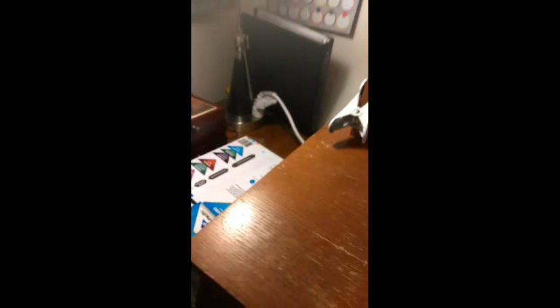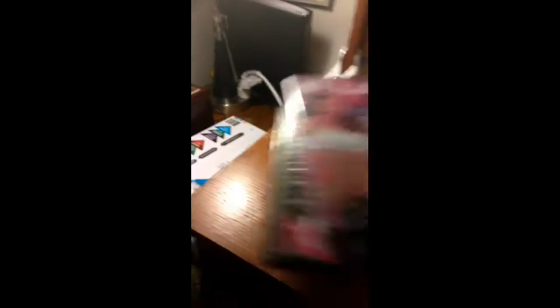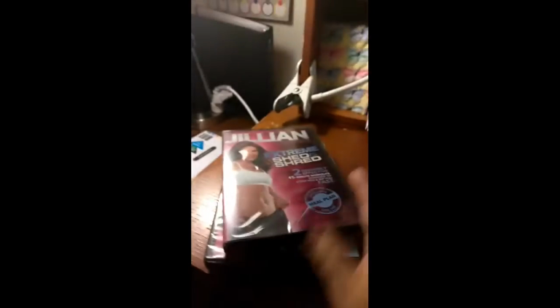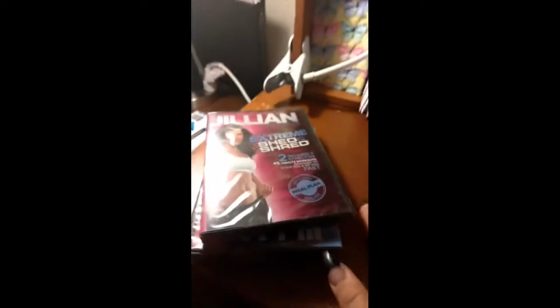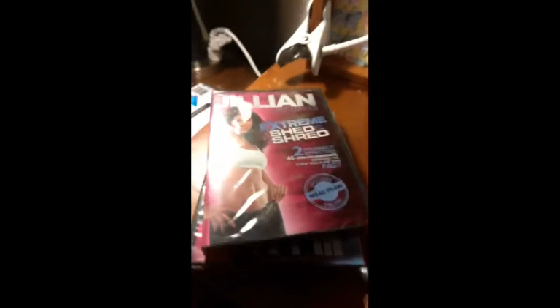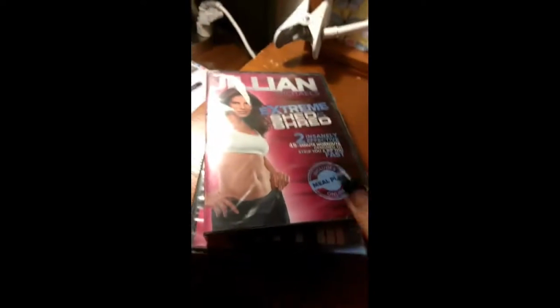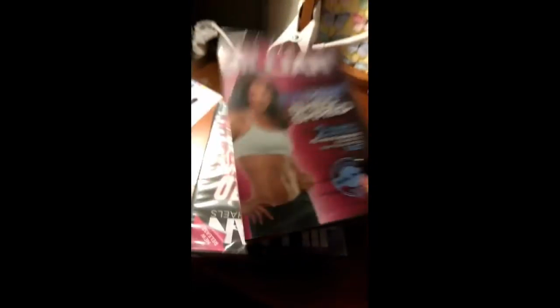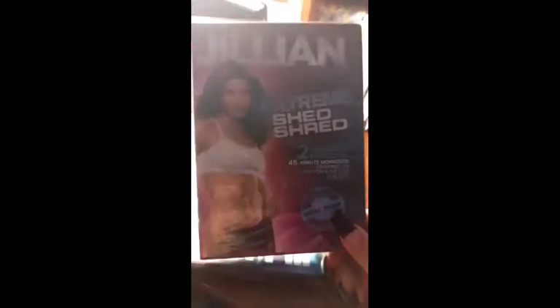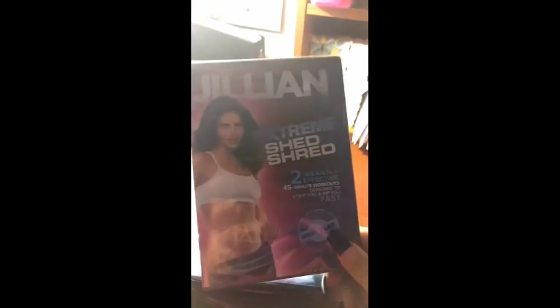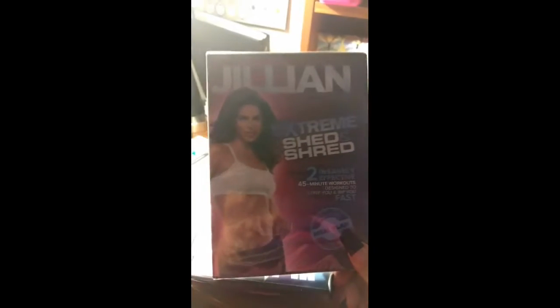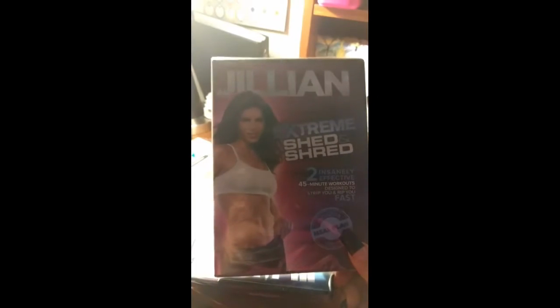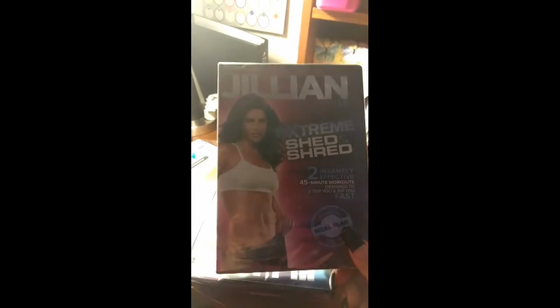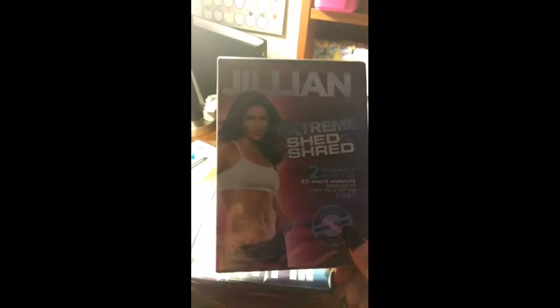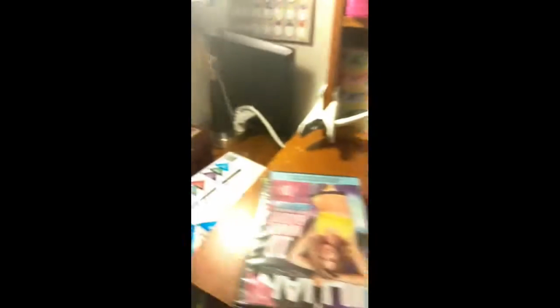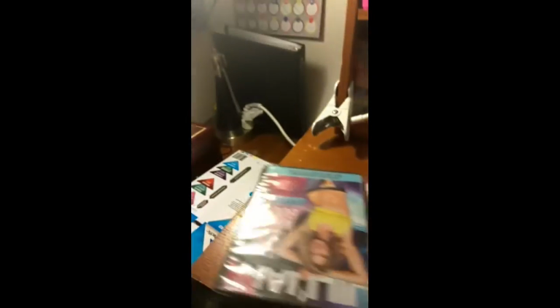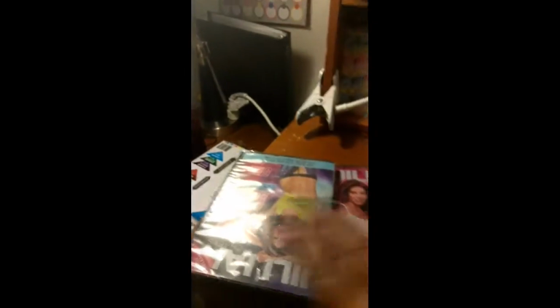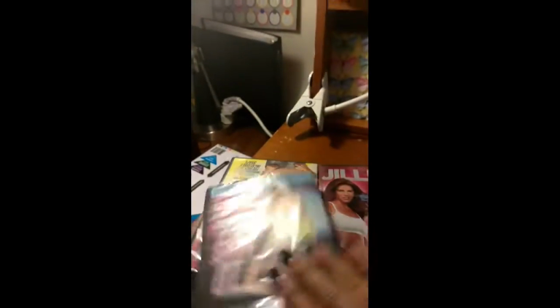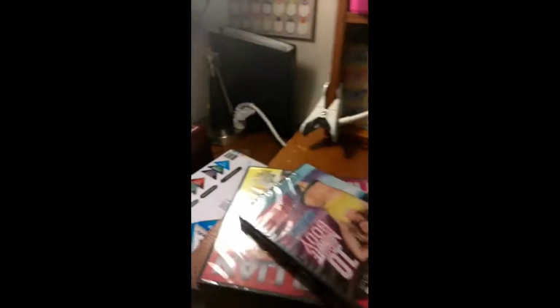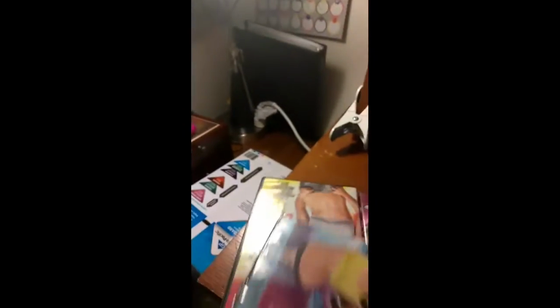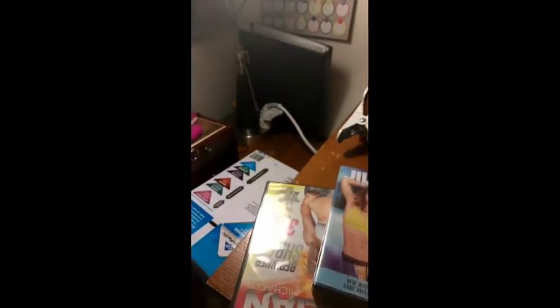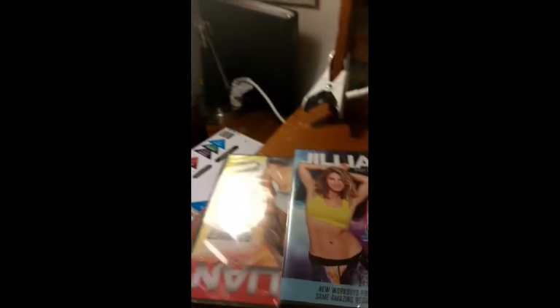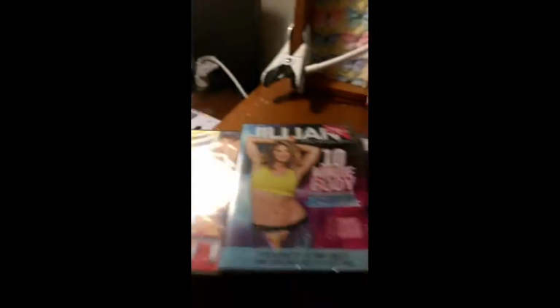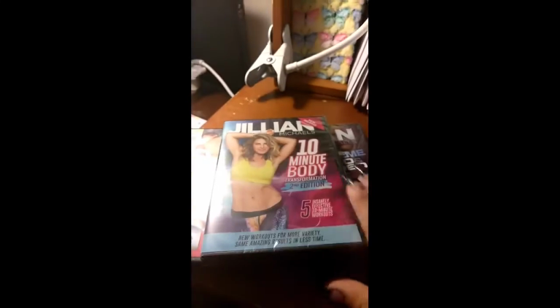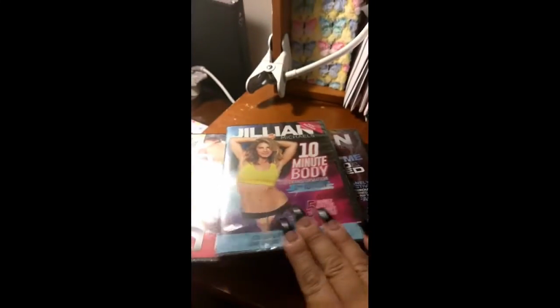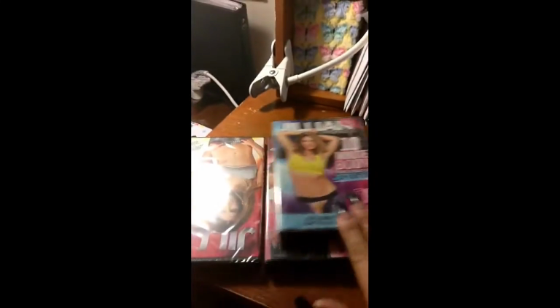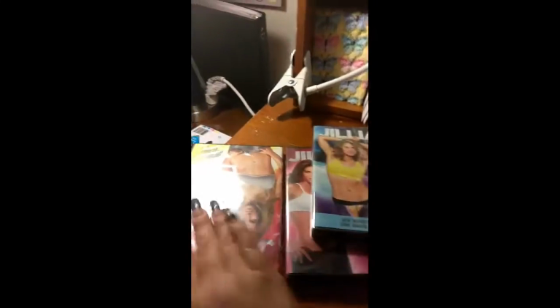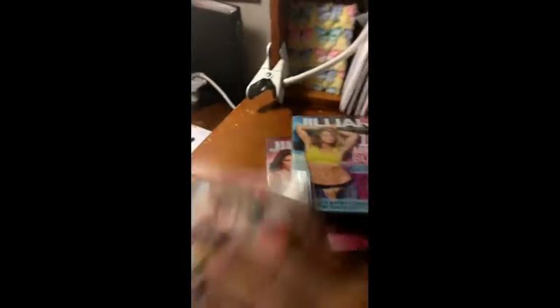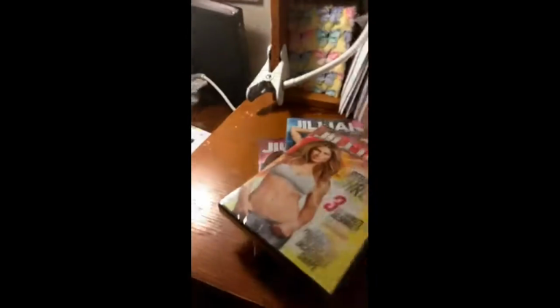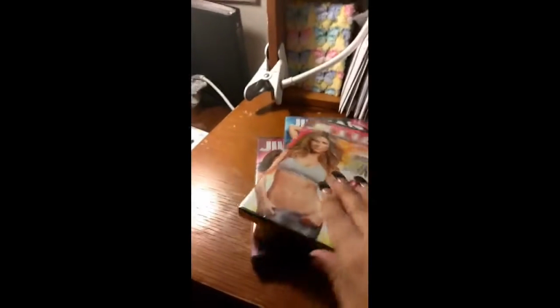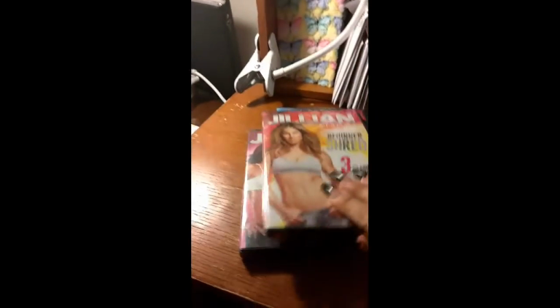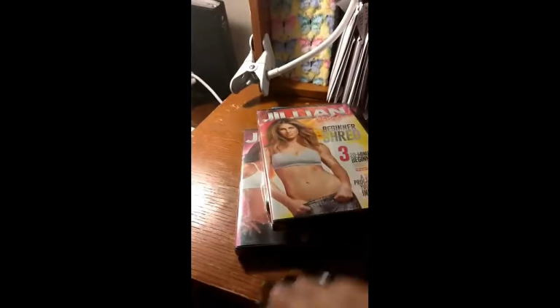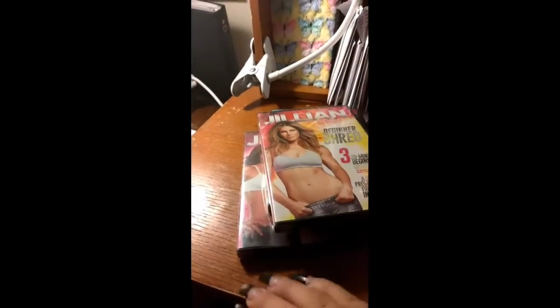It's time to make a change in my life. So I got a couple of these — I got the Jillian Michaels DVDs. I got that one, that one, and that one.